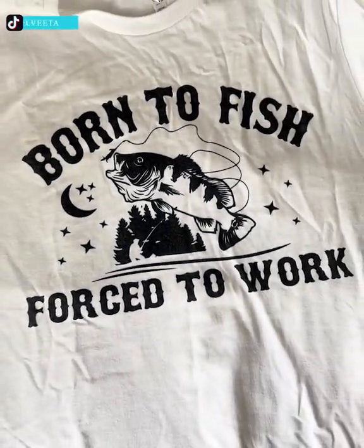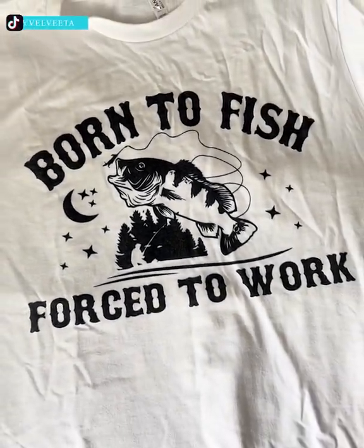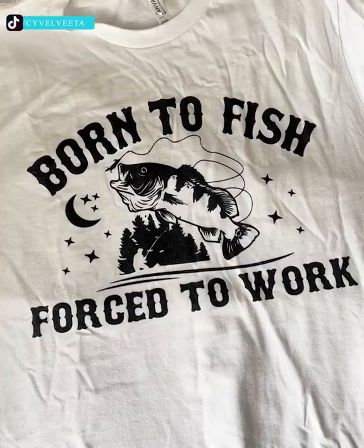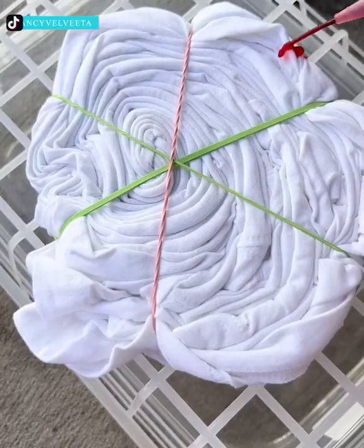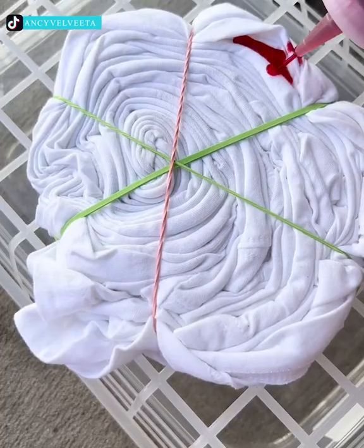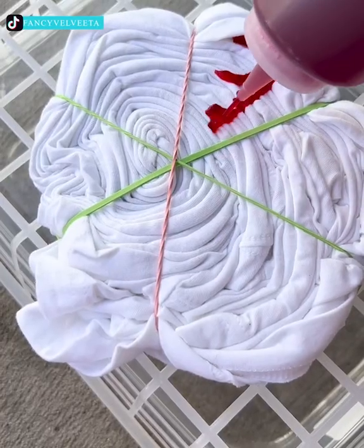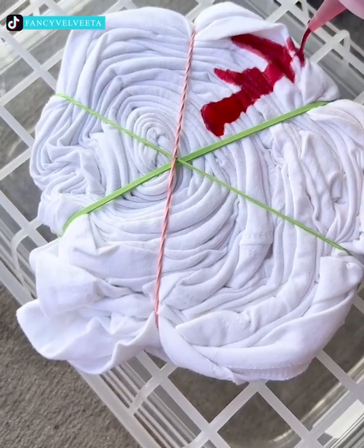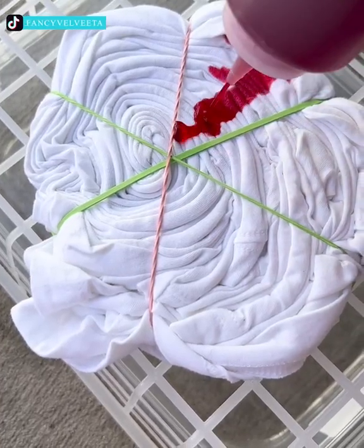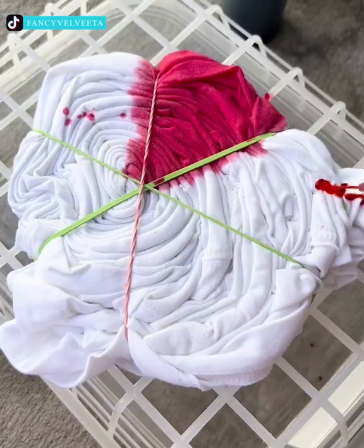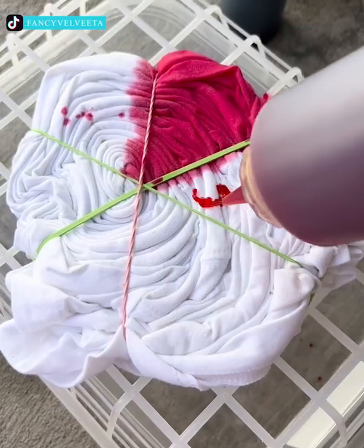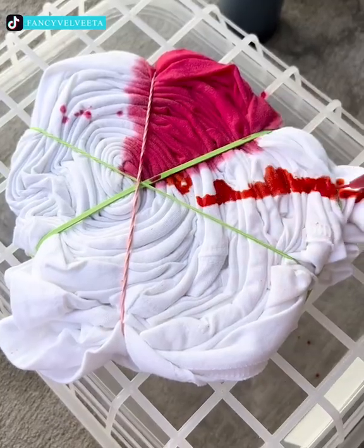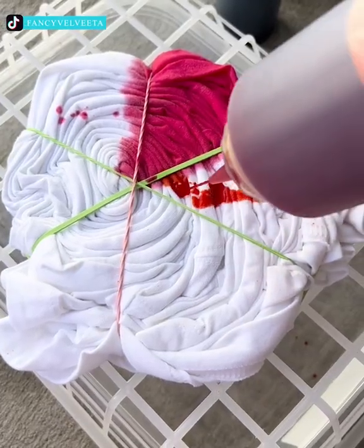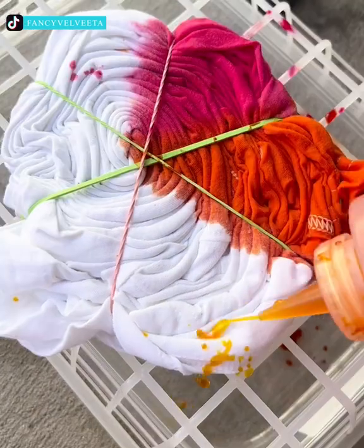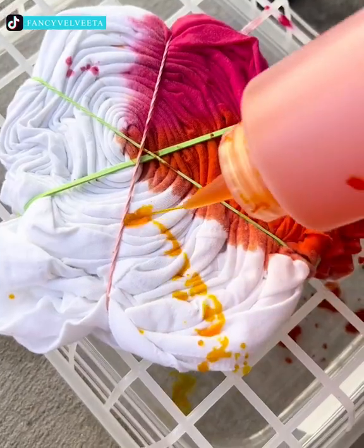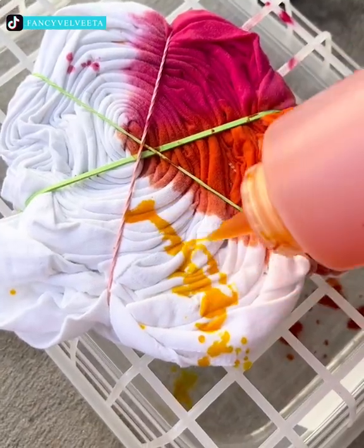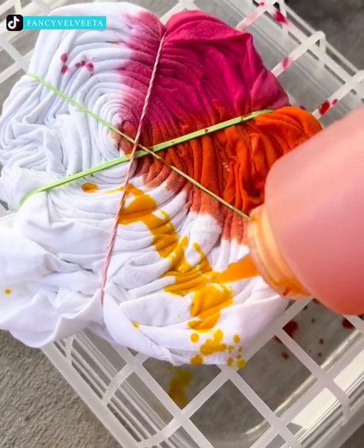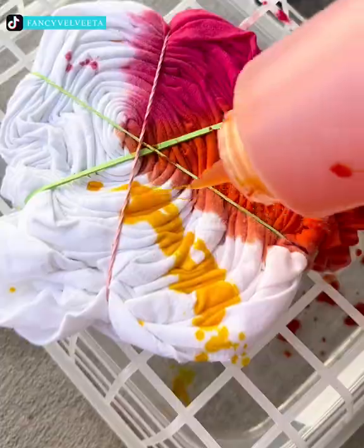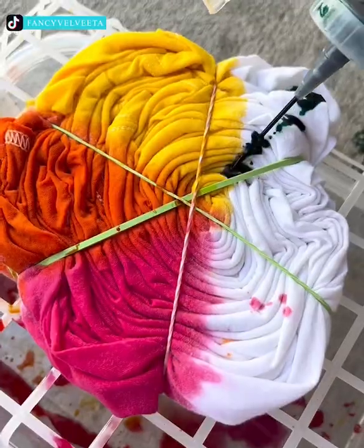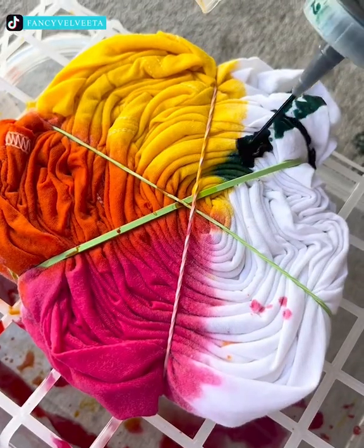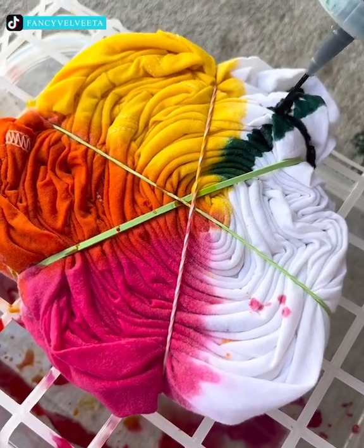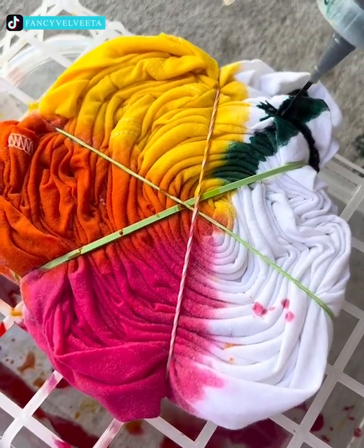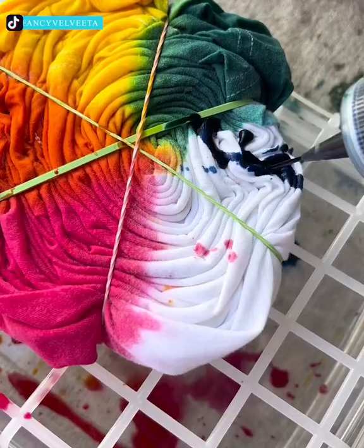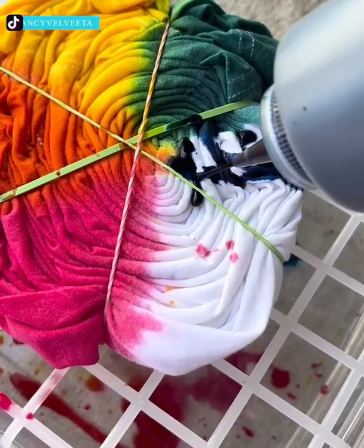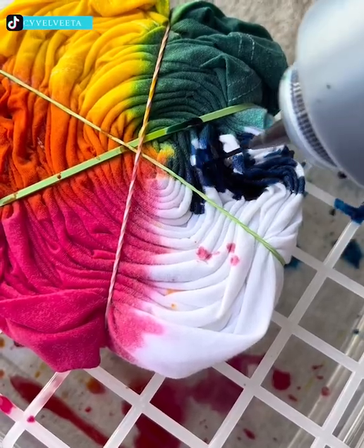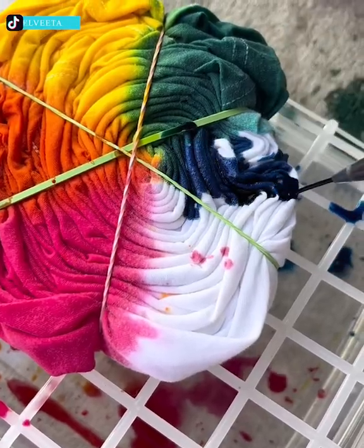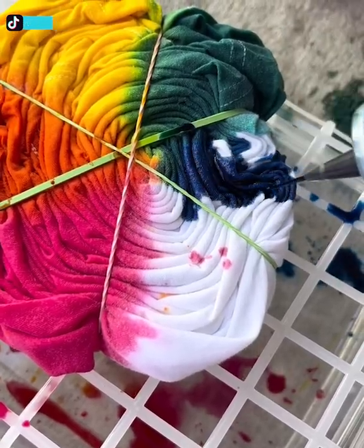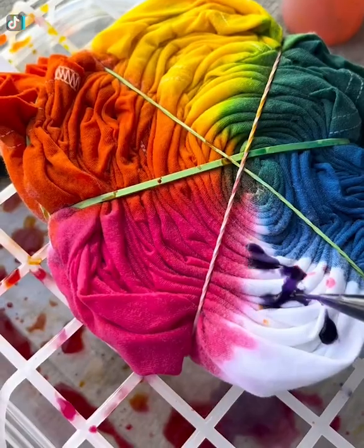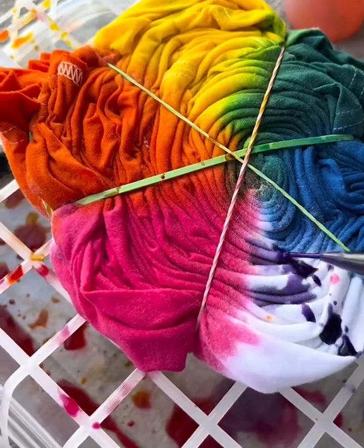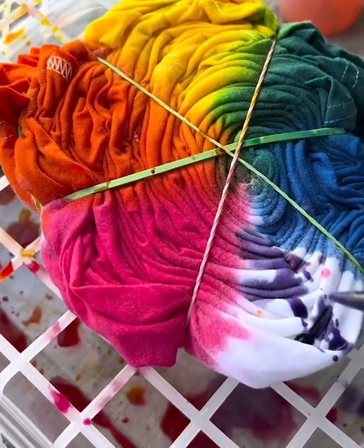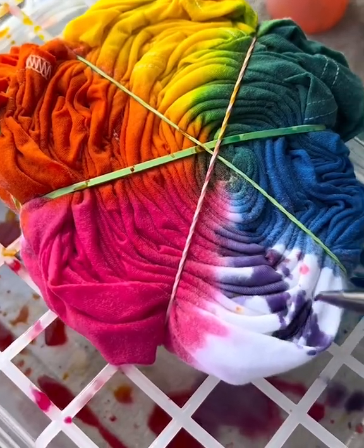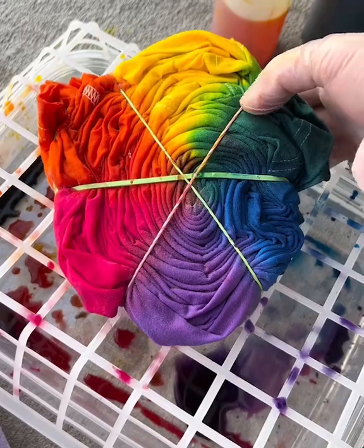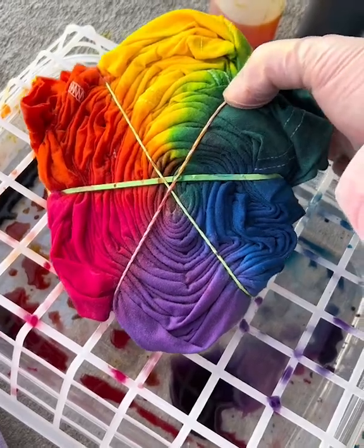Born to fish, forced to work — lady, you're also born to be an artist. She is dyeing her t-shirt in a way that's colorful and bright. It must come to her from her heart to make everything positive.